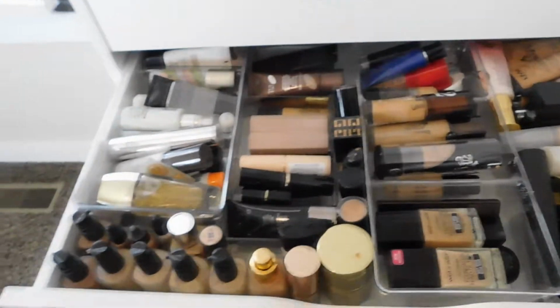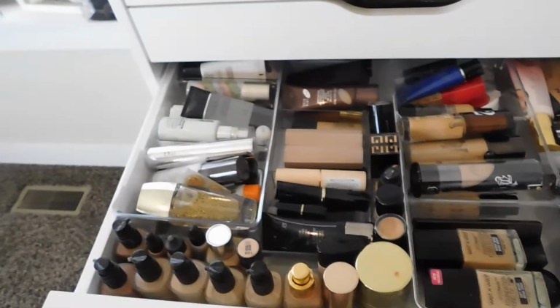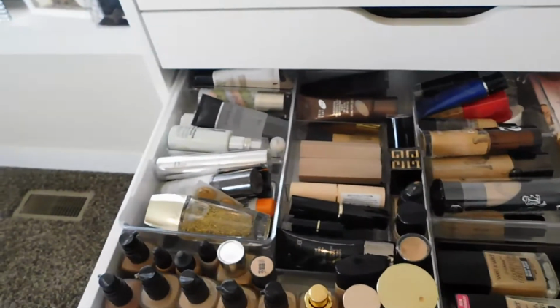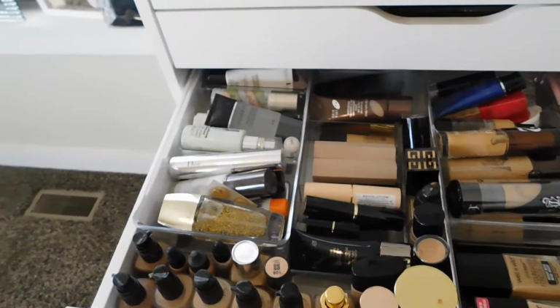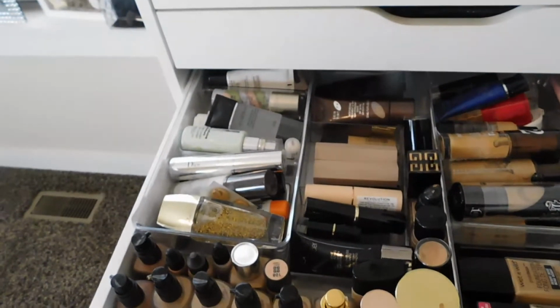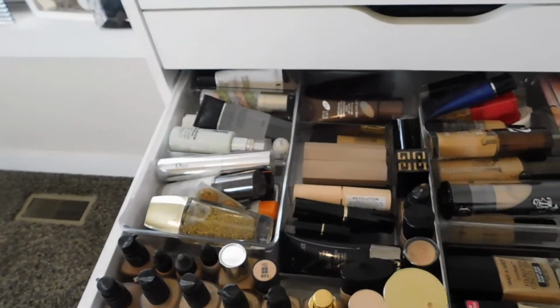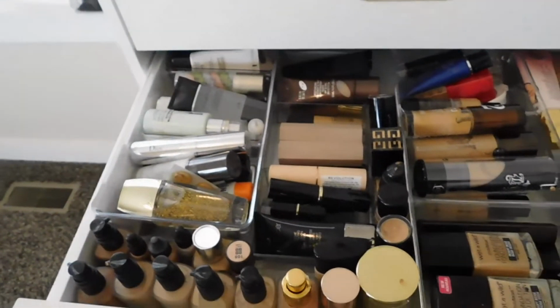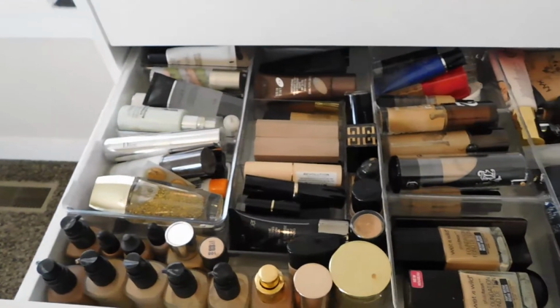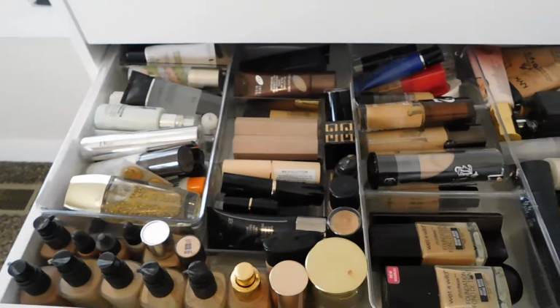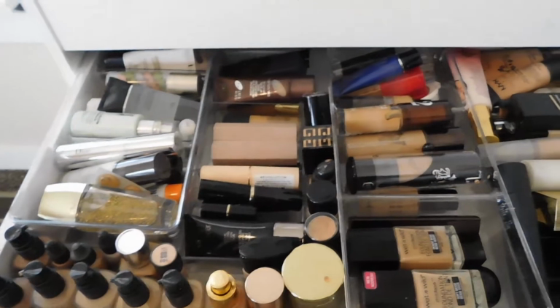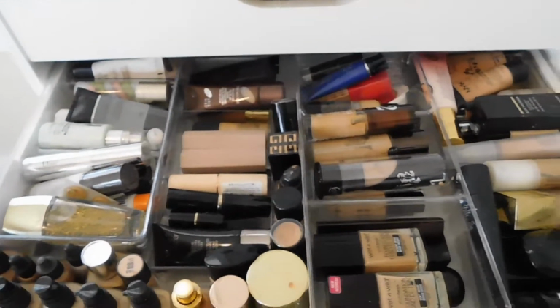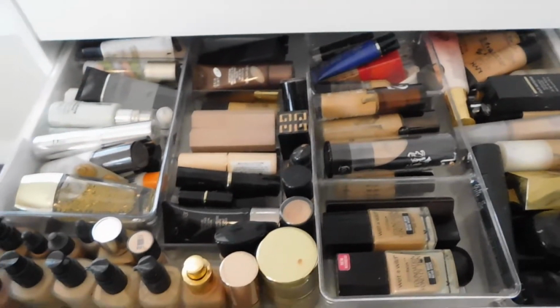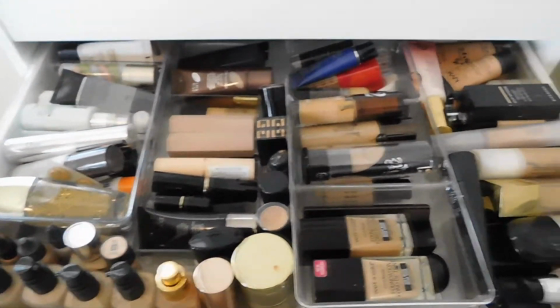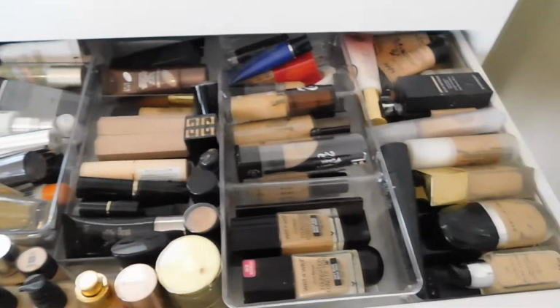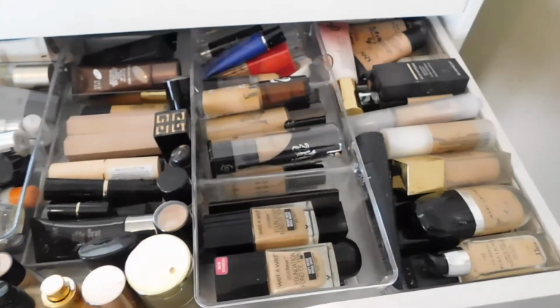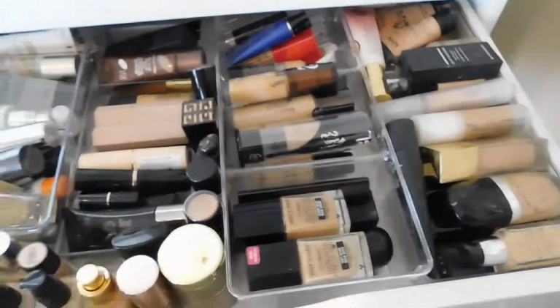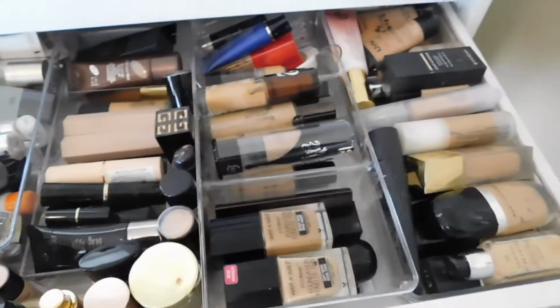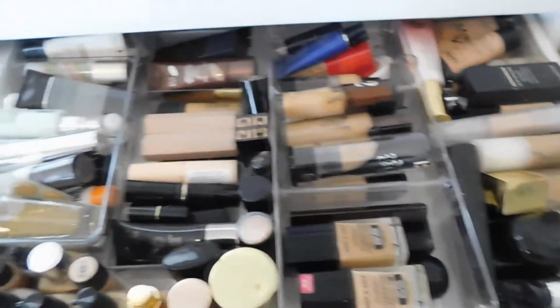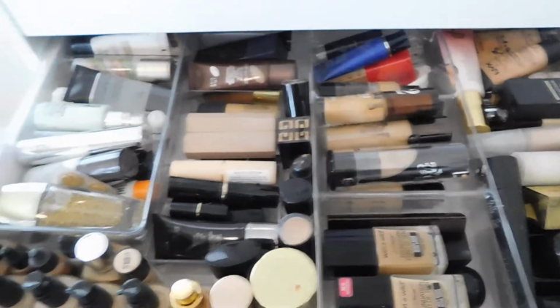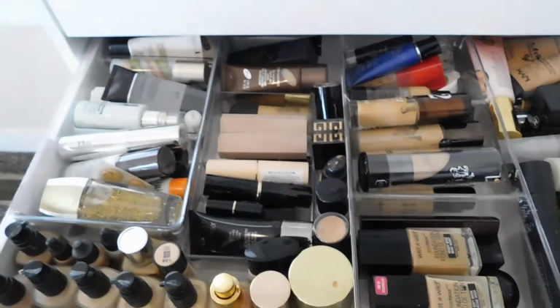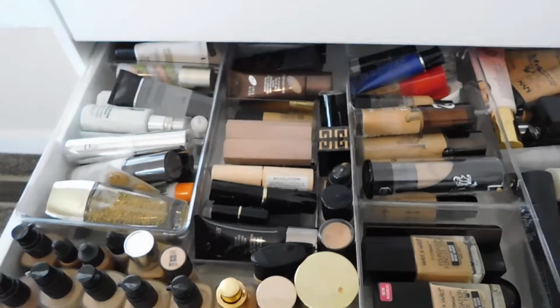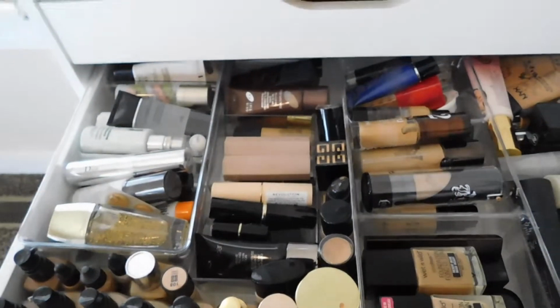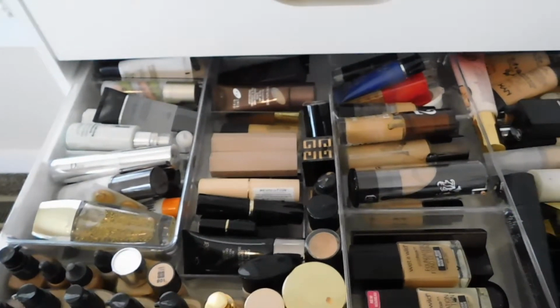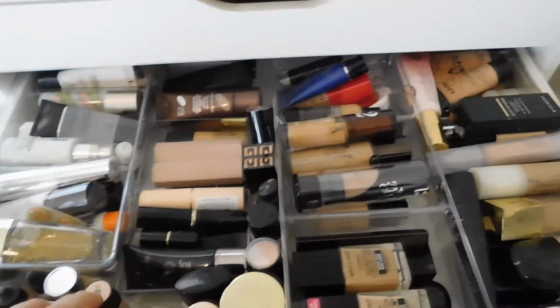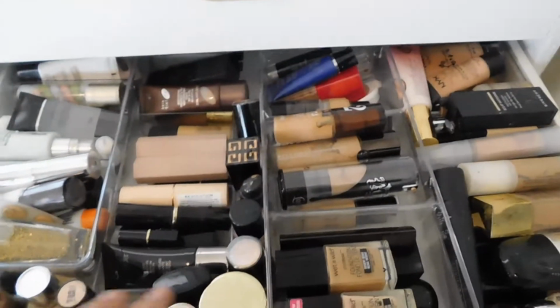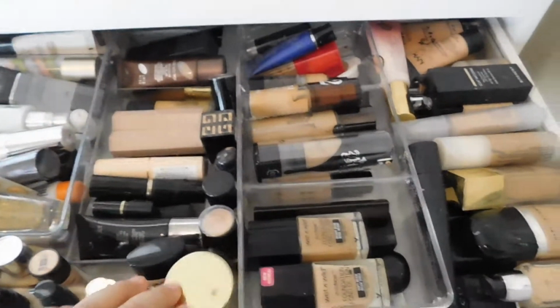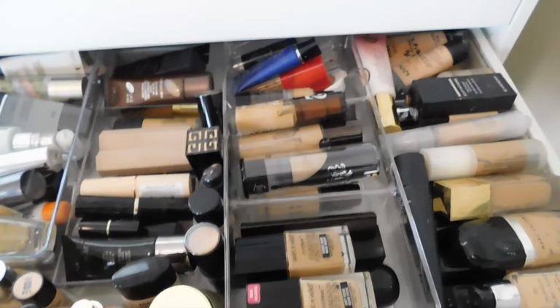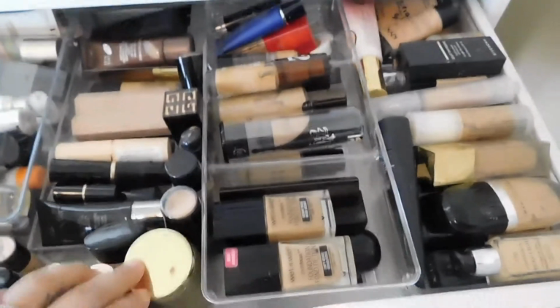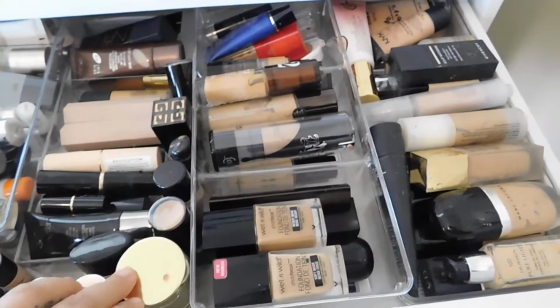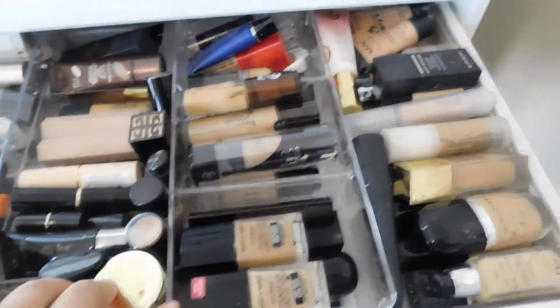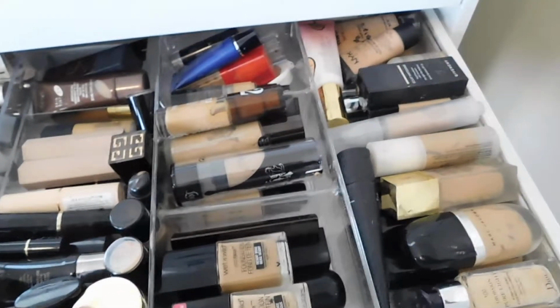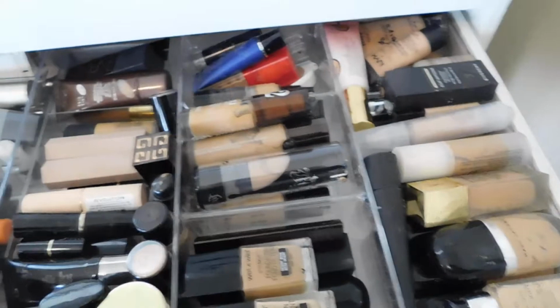So I have like all my favorite primers over here, some foundations — just like foundations and primers. We have all brands, you know, from drugstore to more luxury.